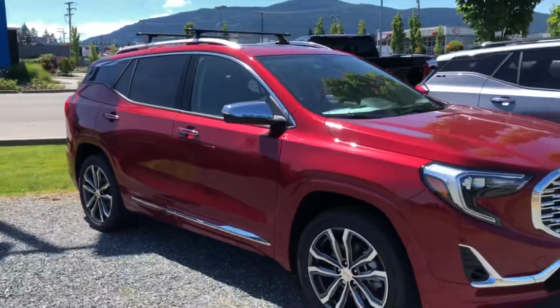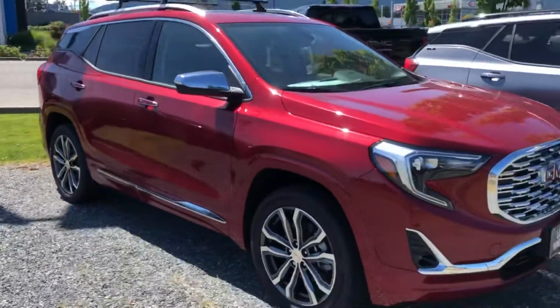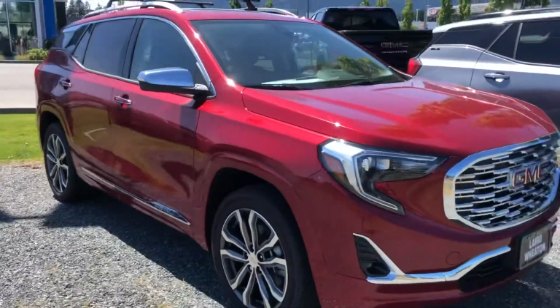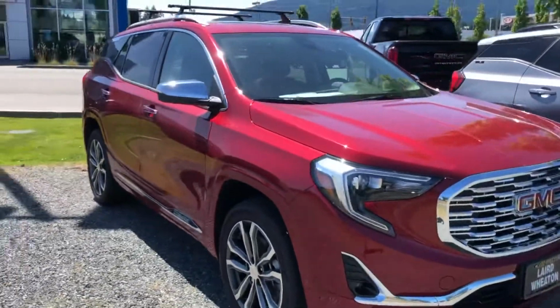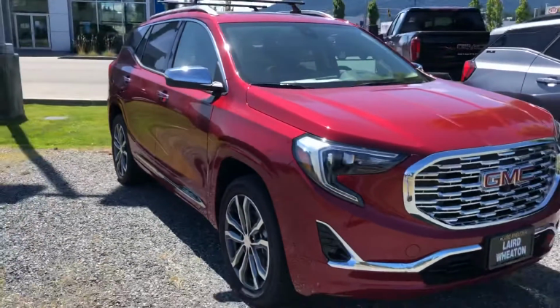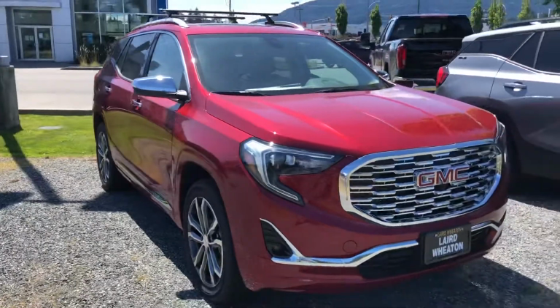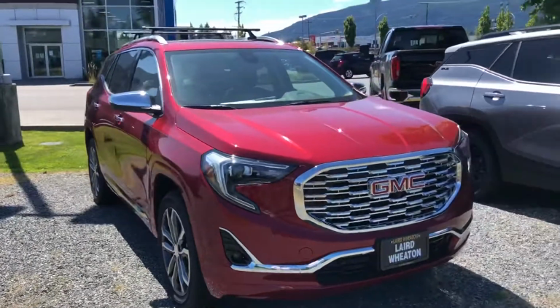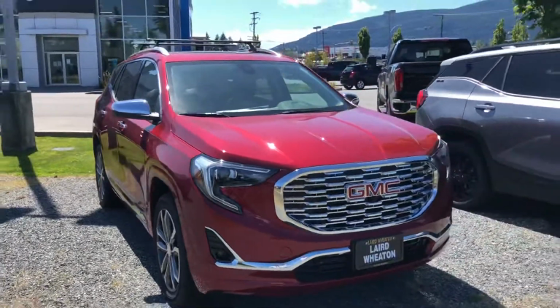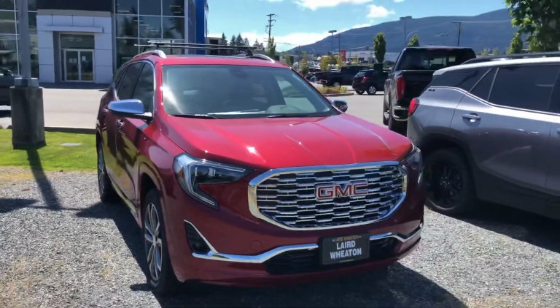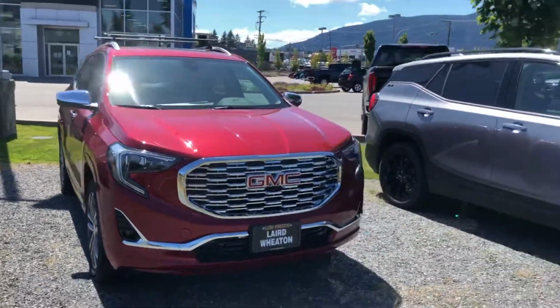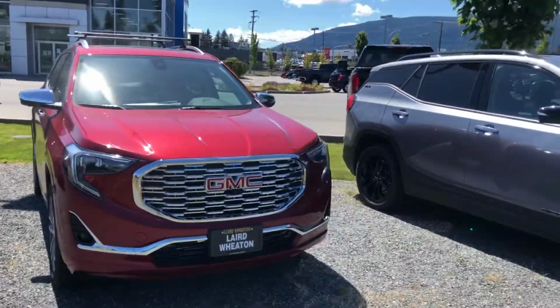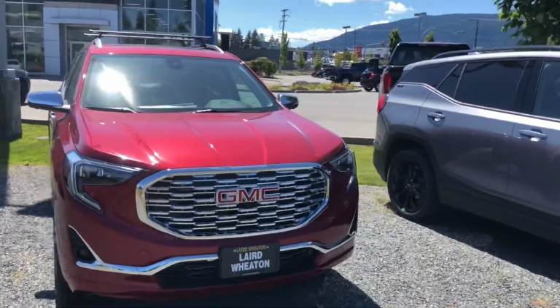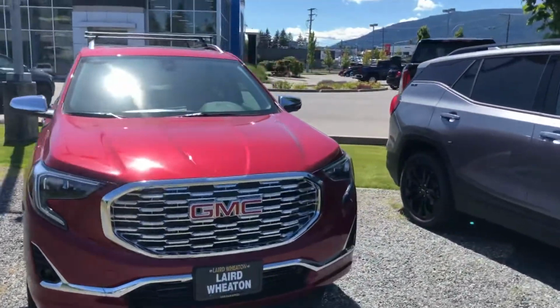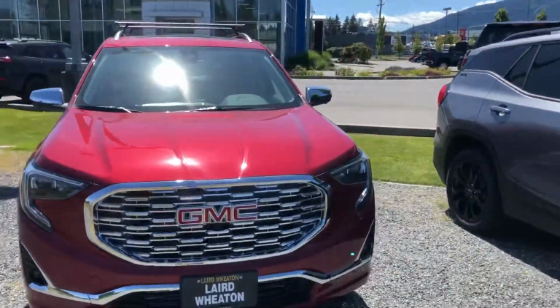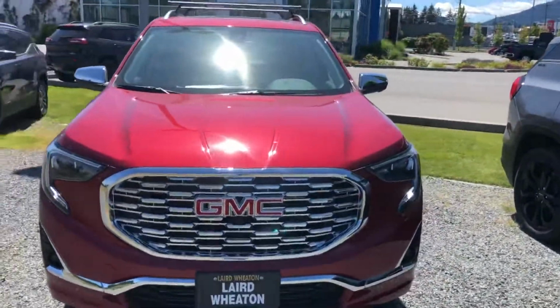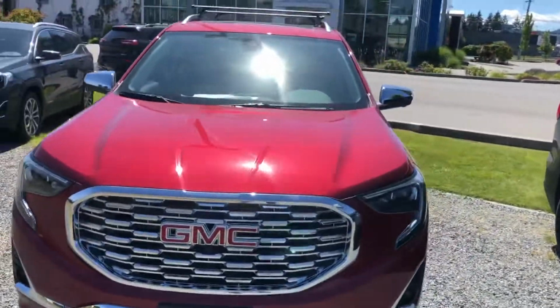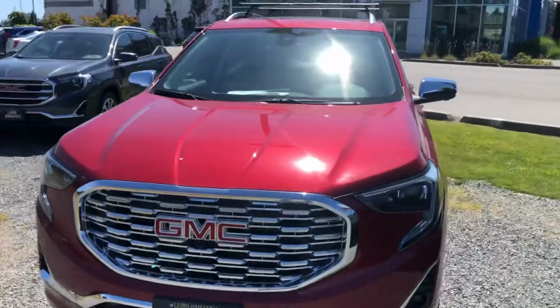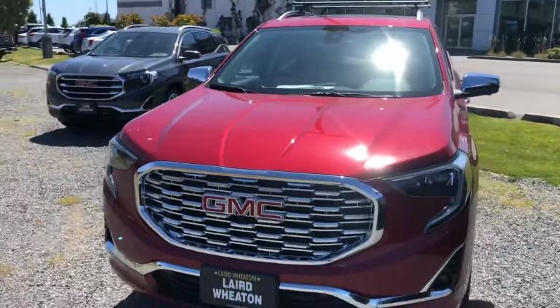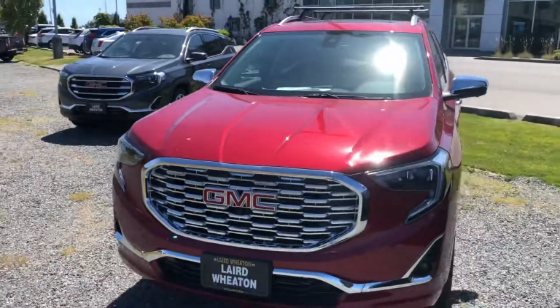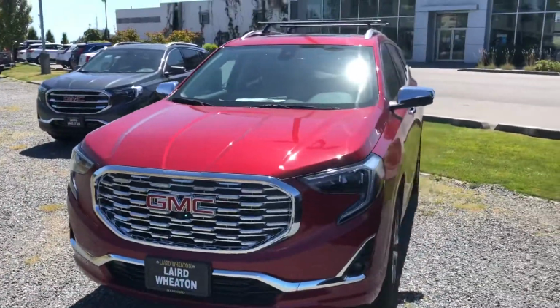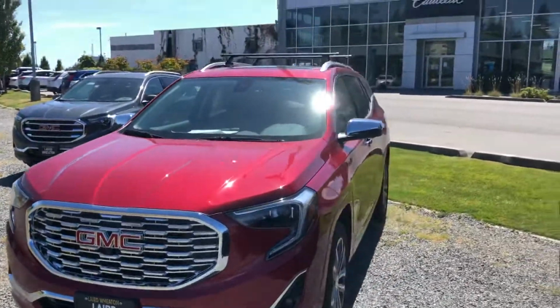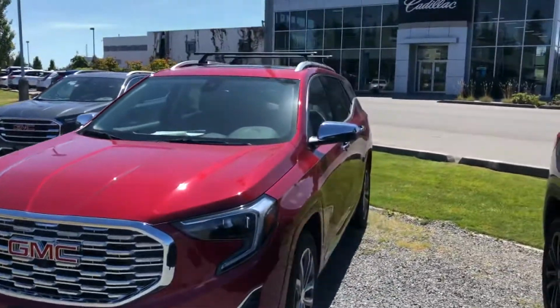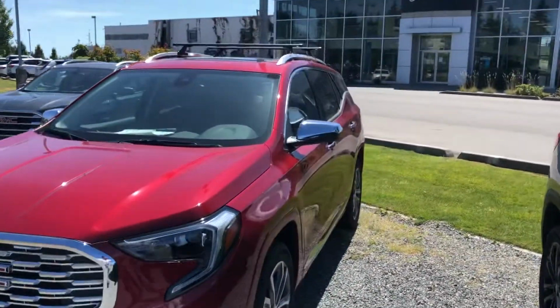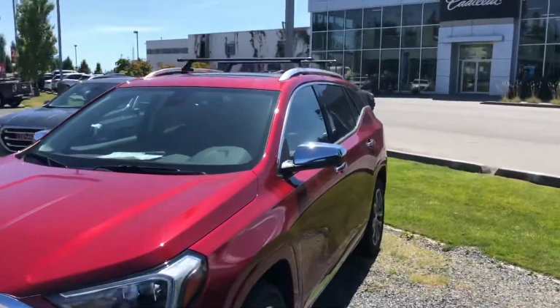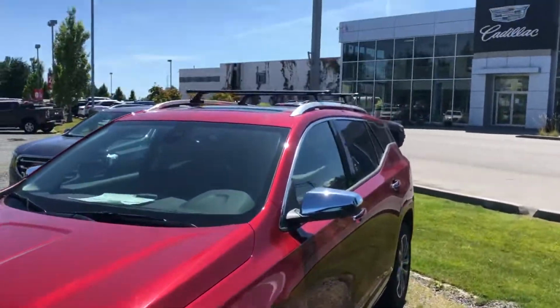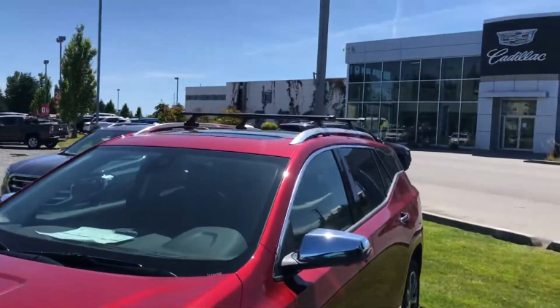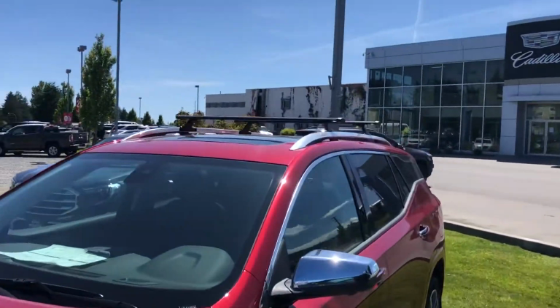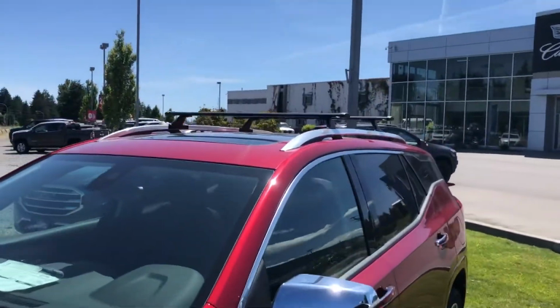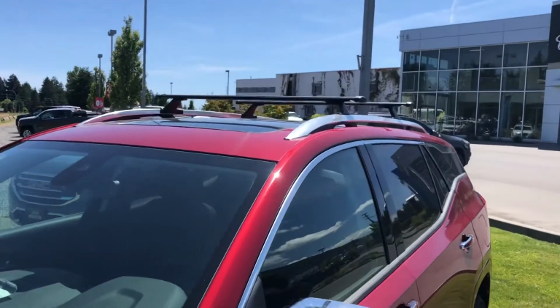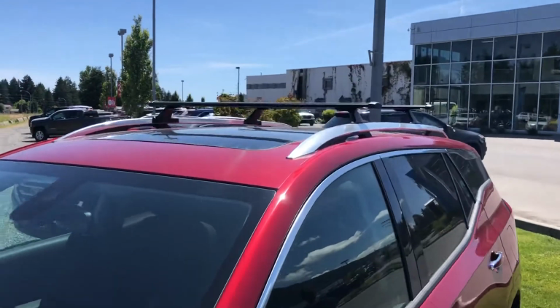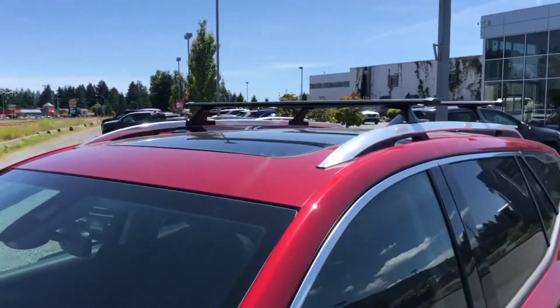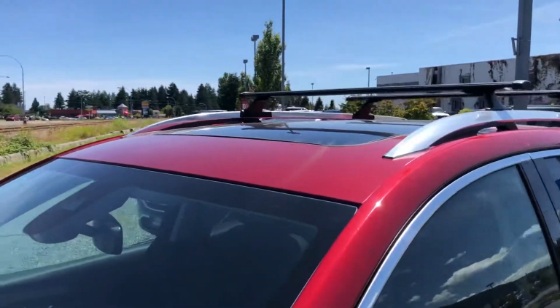They come with all kinds of great features: automatic parking, forward collision alert, intelligent LED headlights, 360-degree camera. This one's built for adventure — it's got the roof rack package and a huge panoramic sunroof.